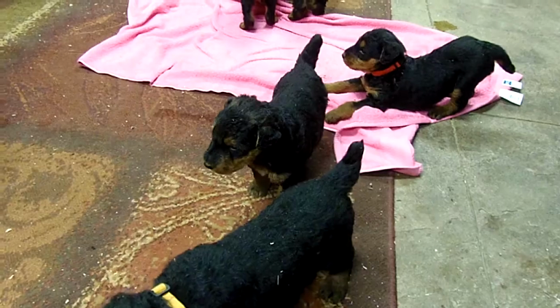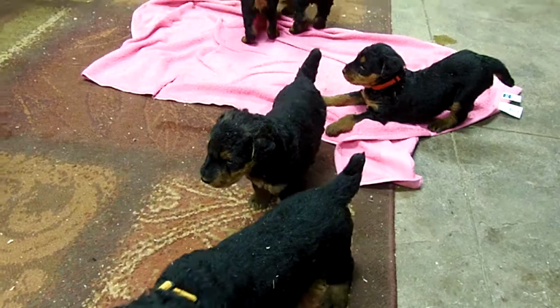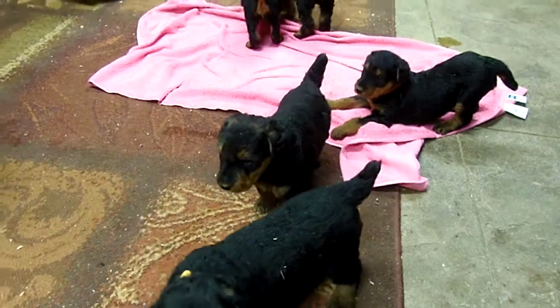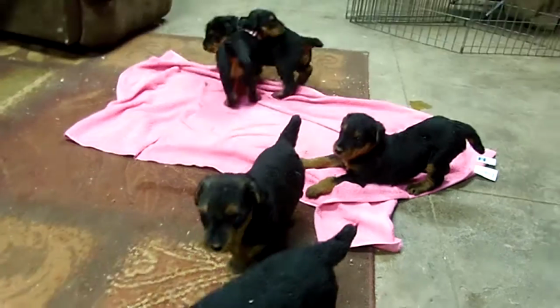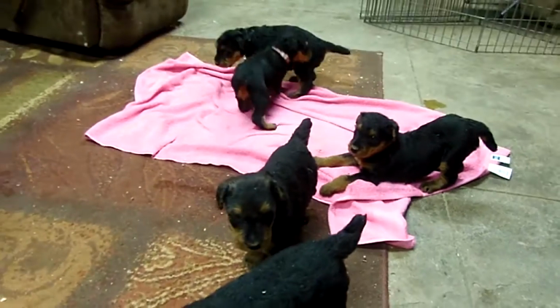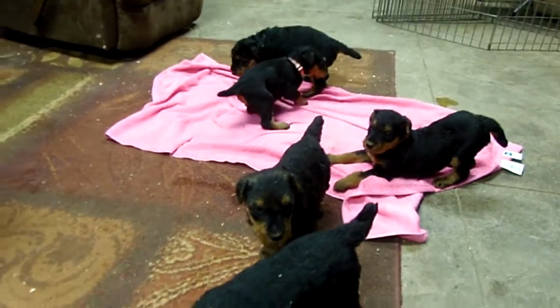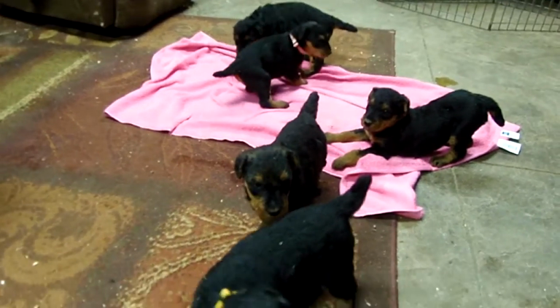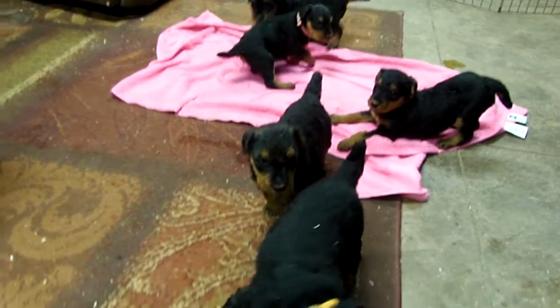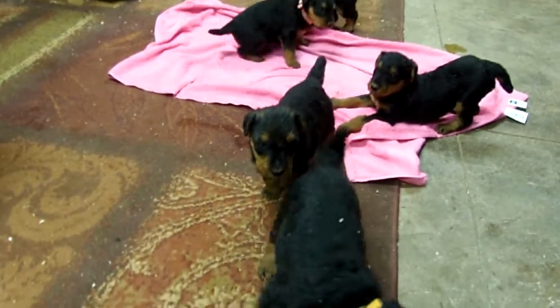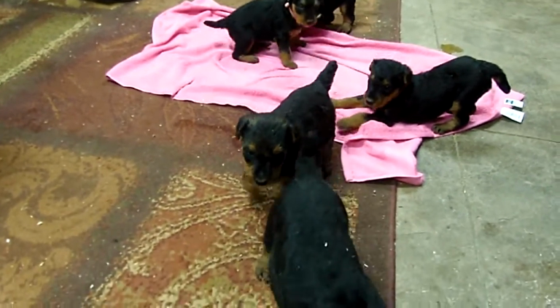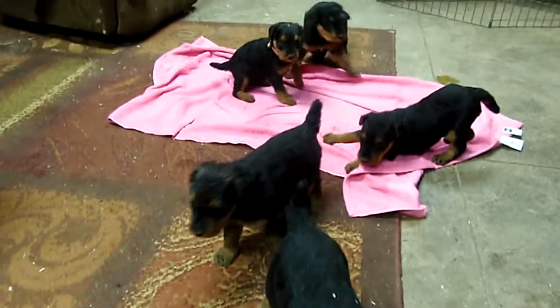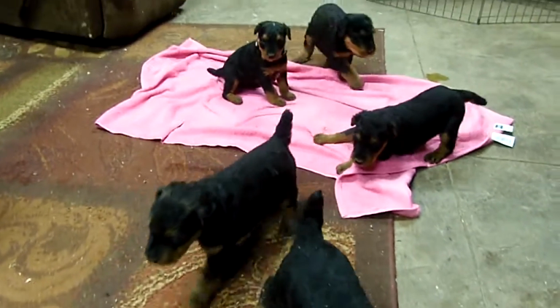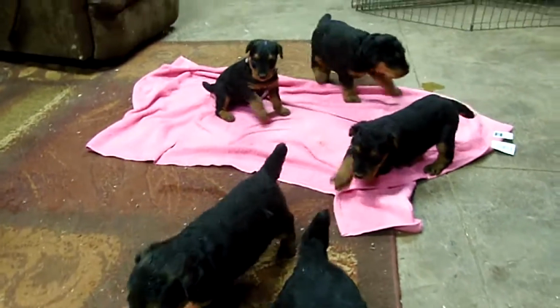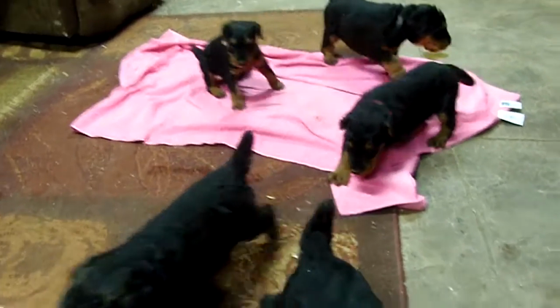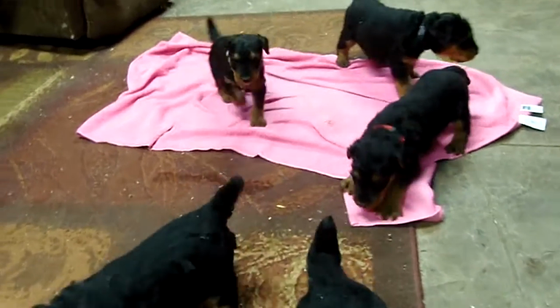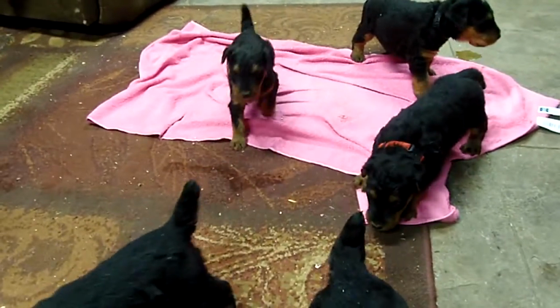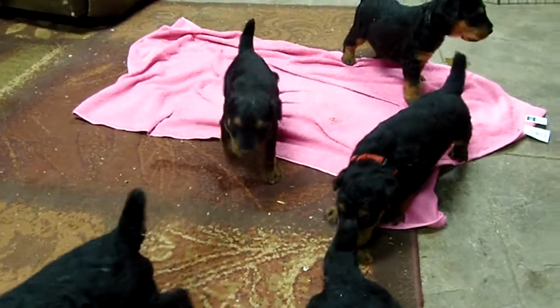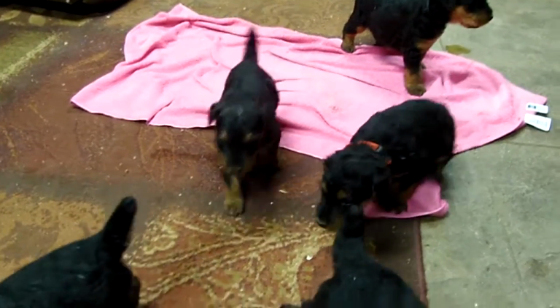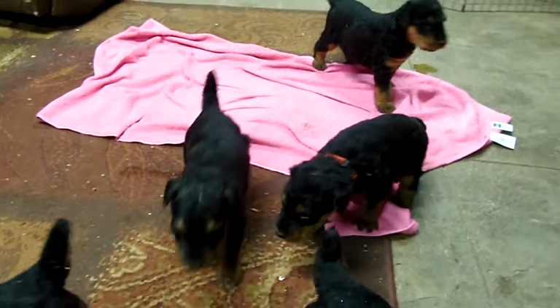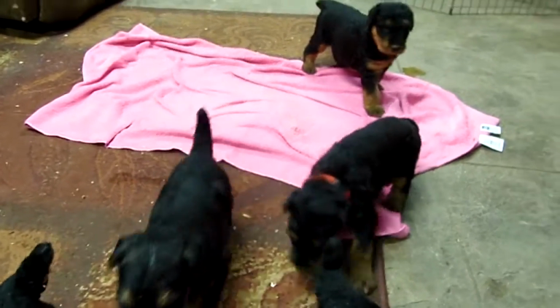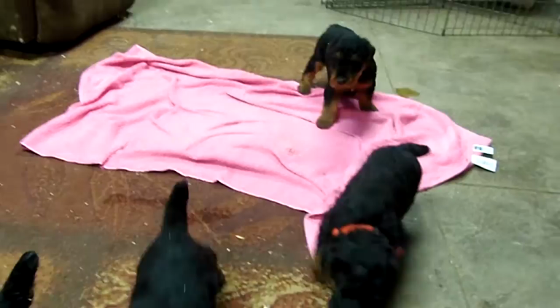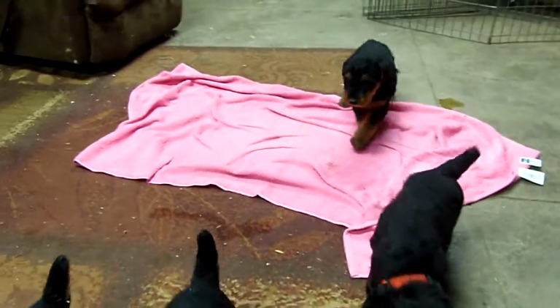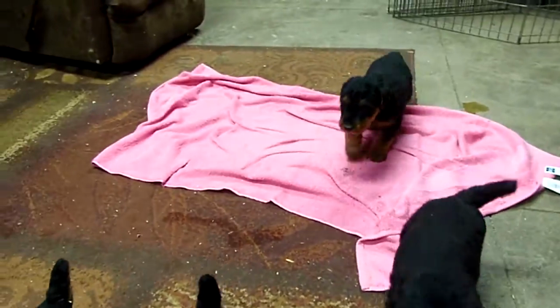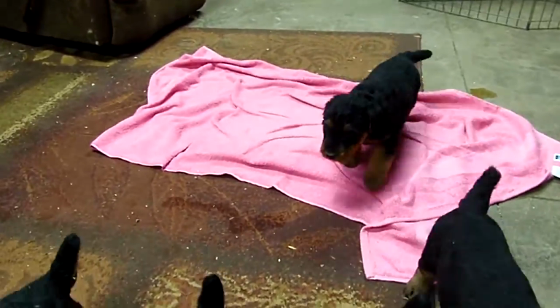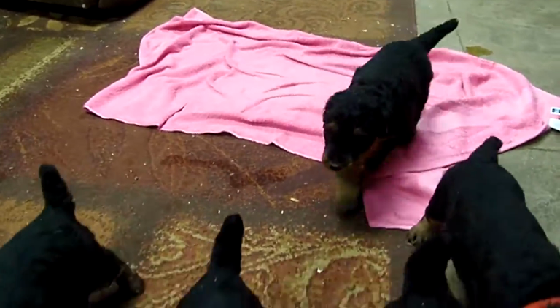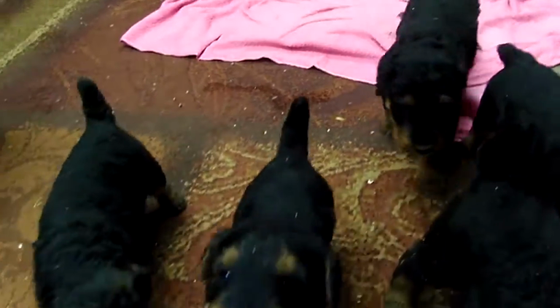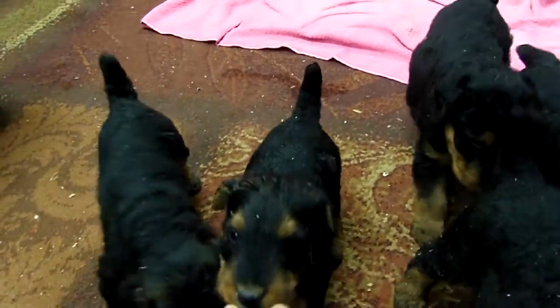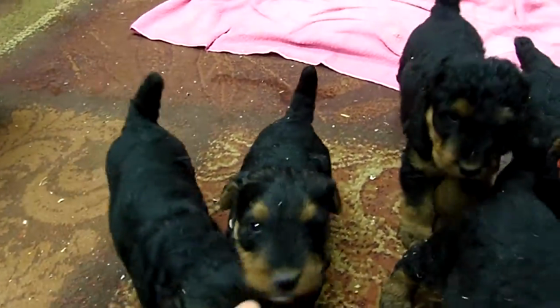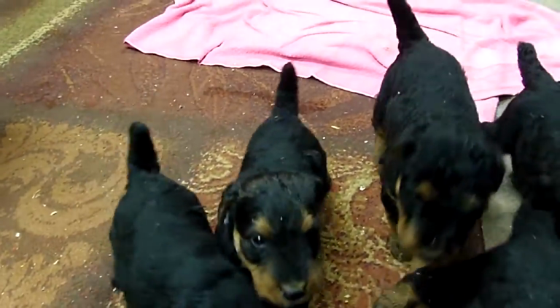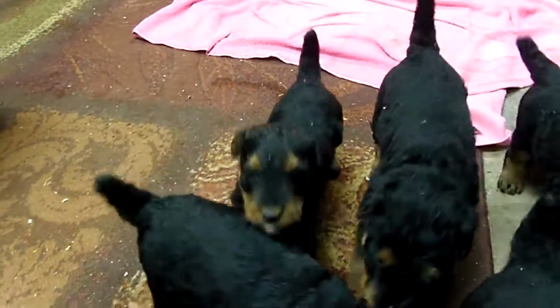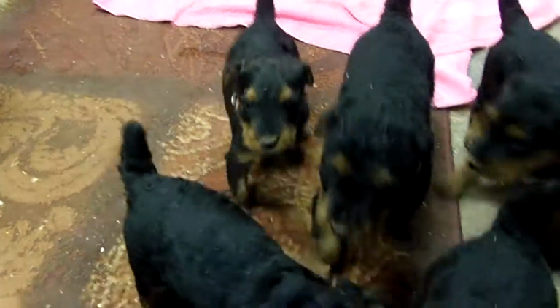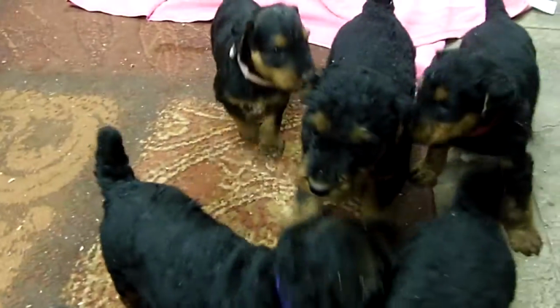We have Dolly and Spartacus's puppies here. They're going to be five weeks on Wednesday — today's Monday.